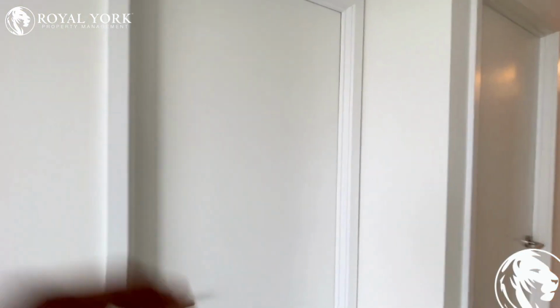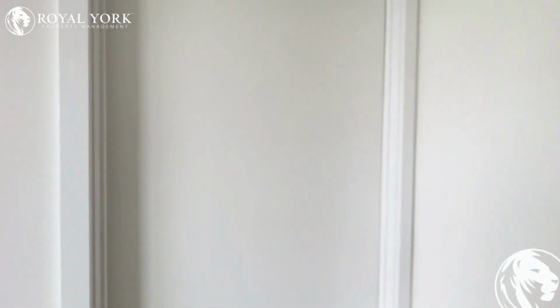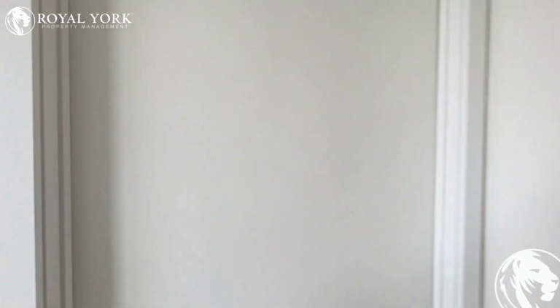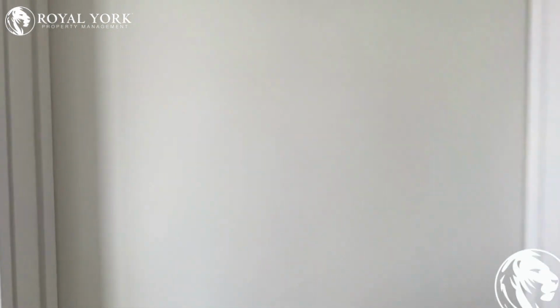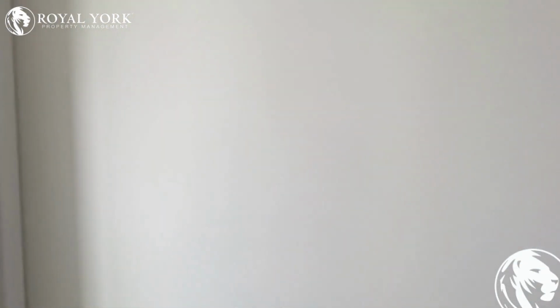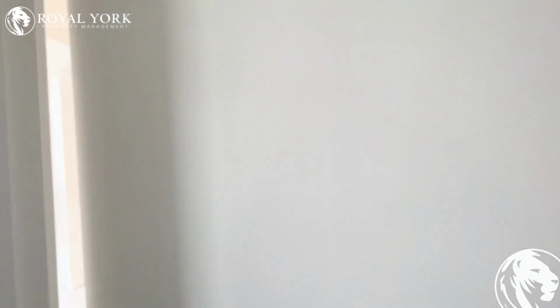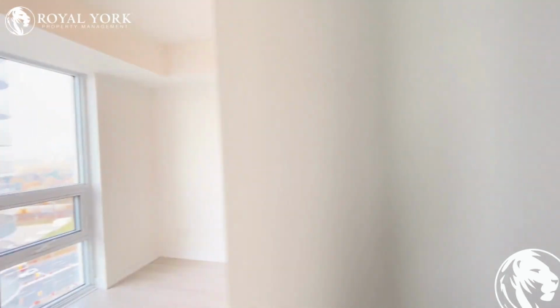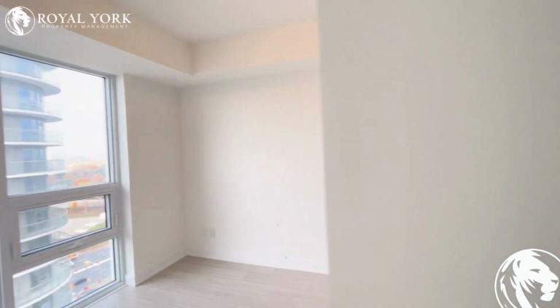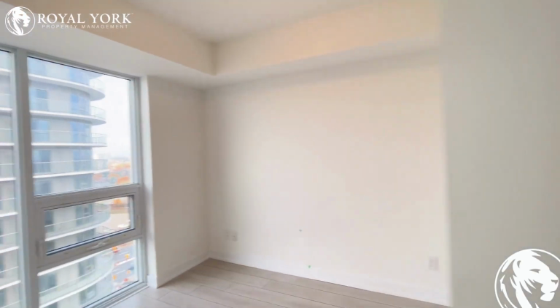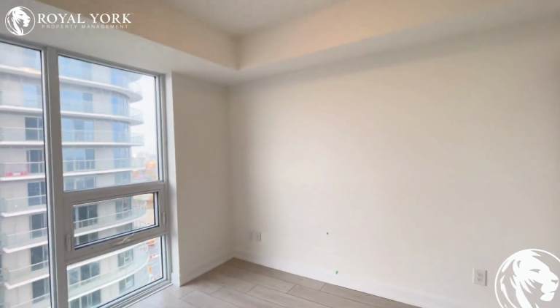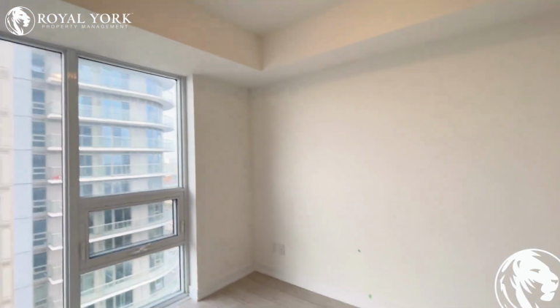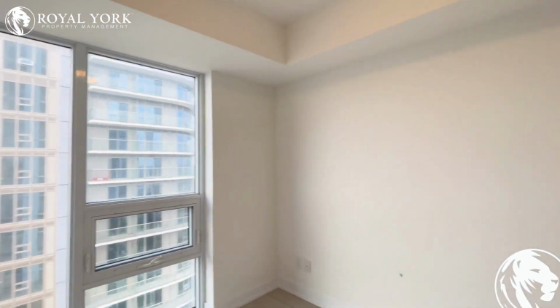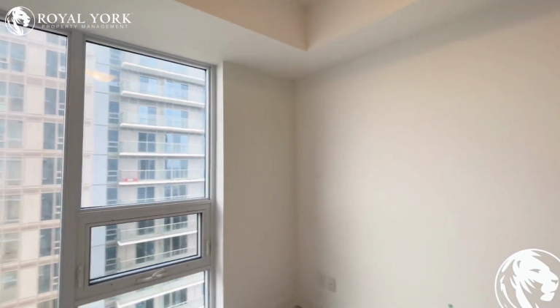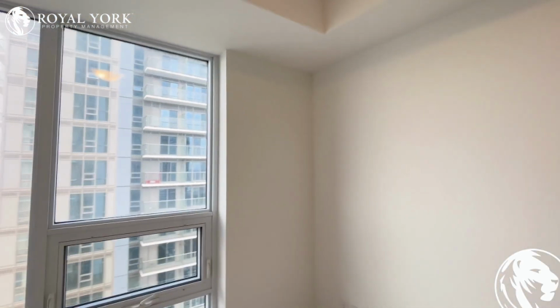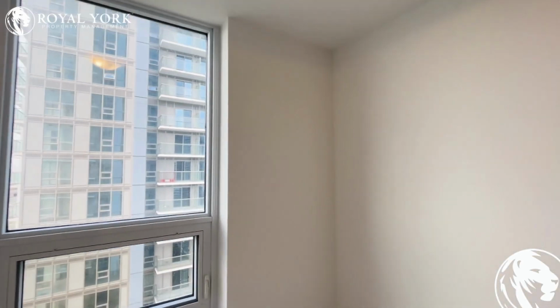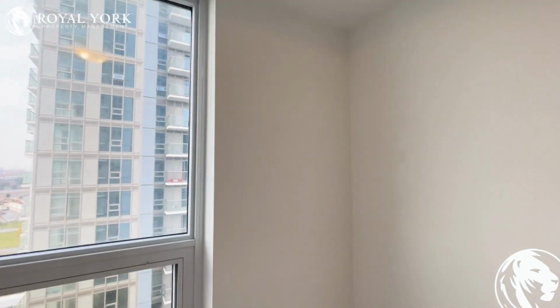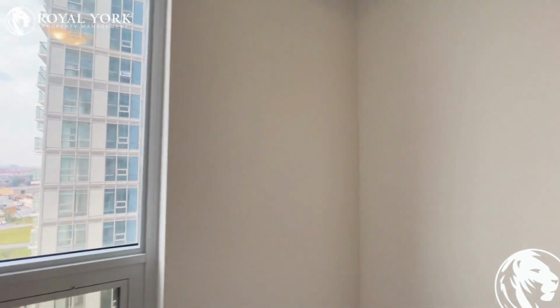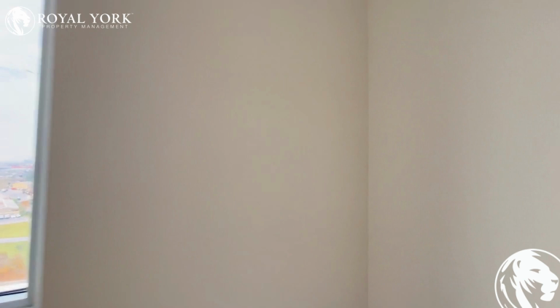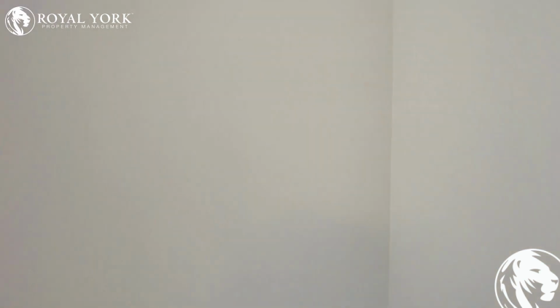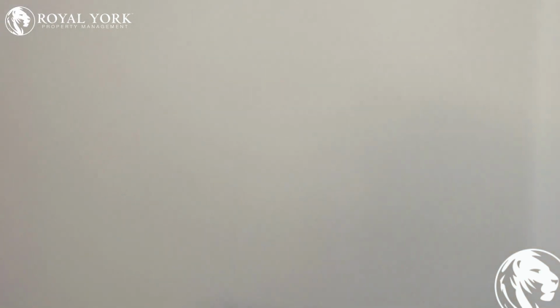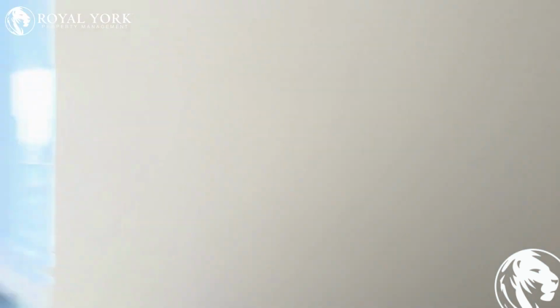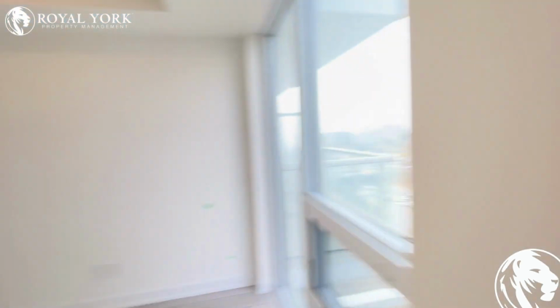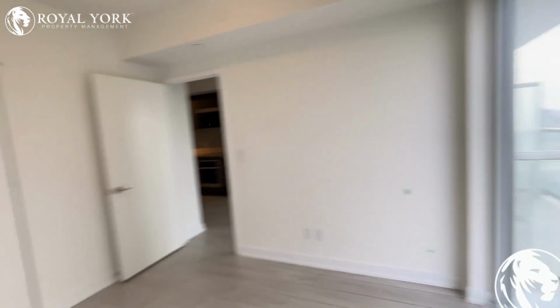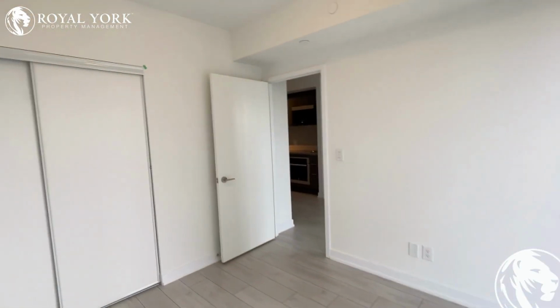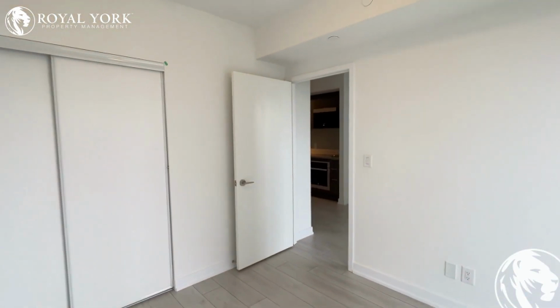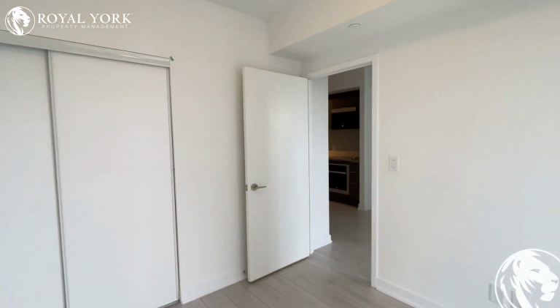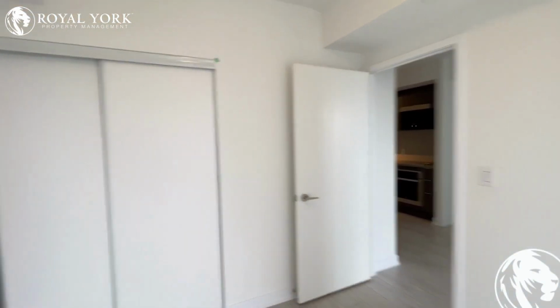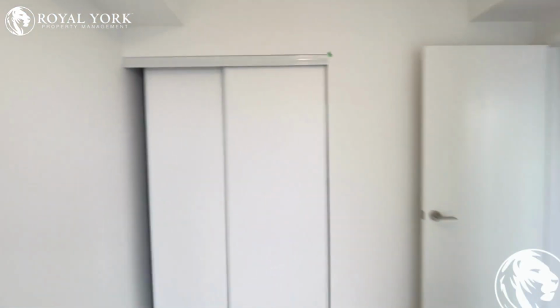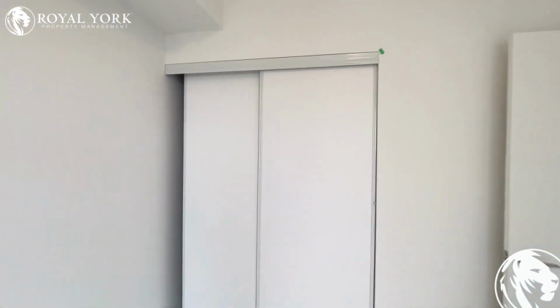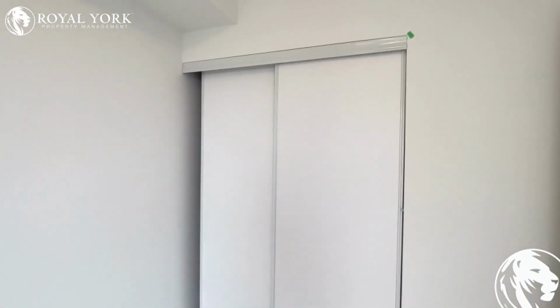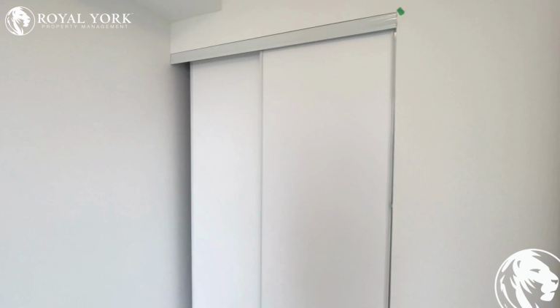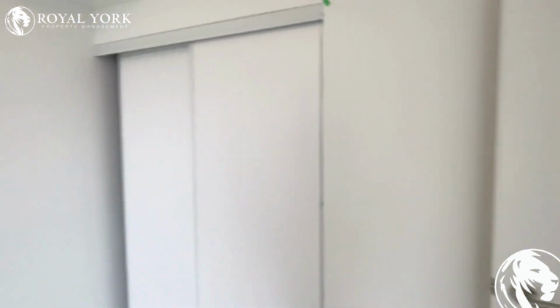Here is the bedroom. You can easily fit a queen-size bed in this bedroom, with a desk and closet.